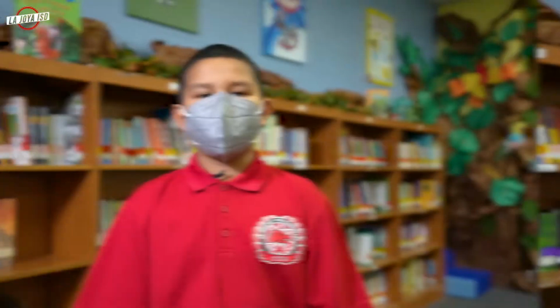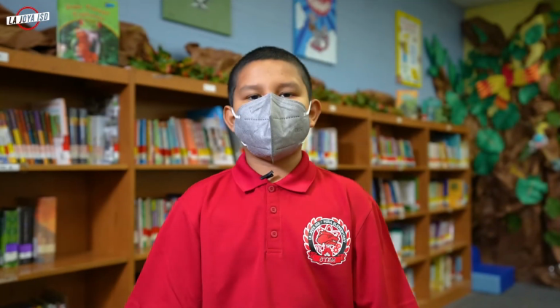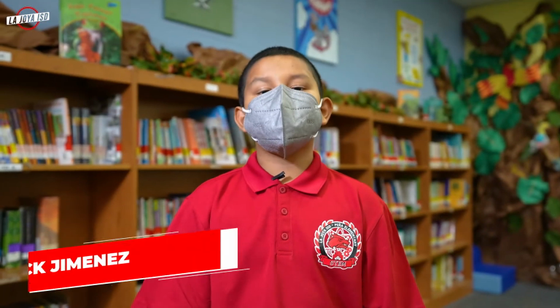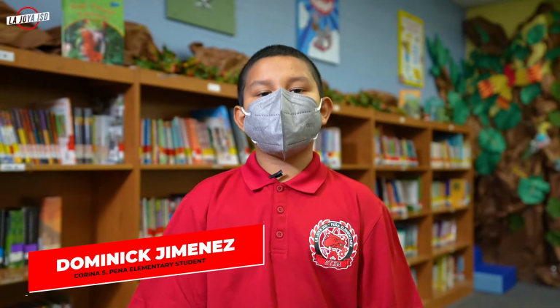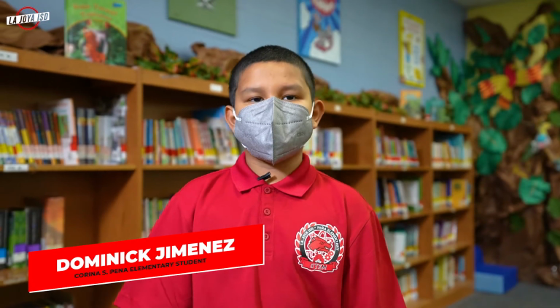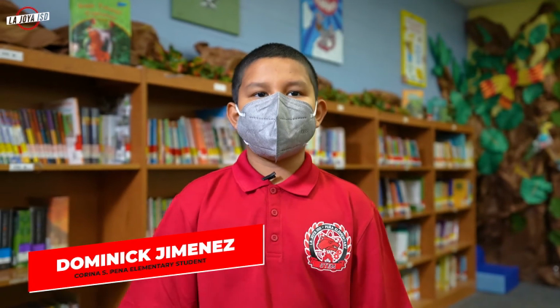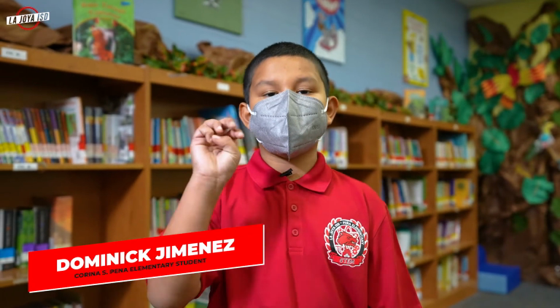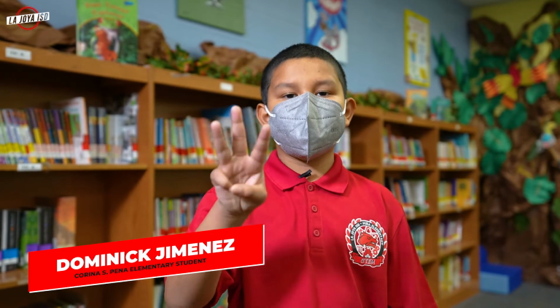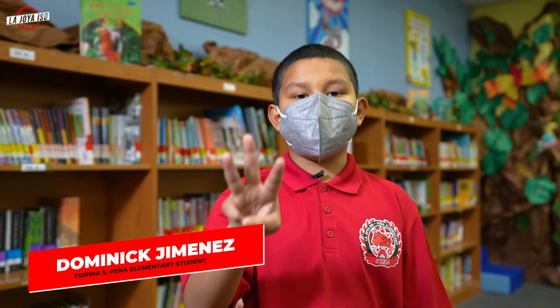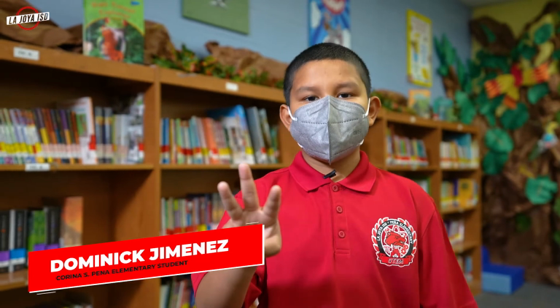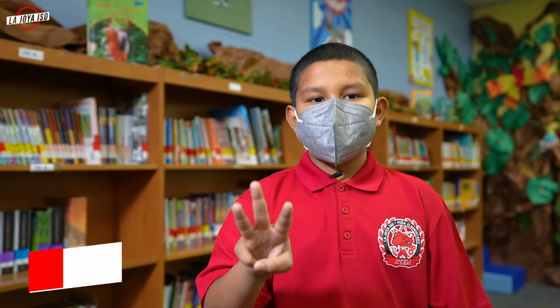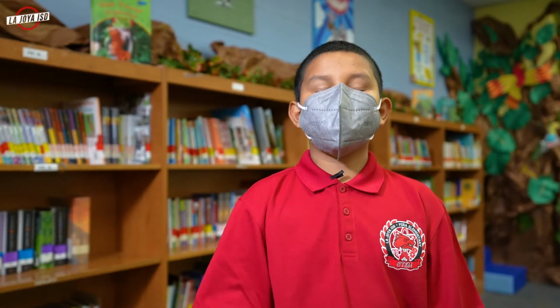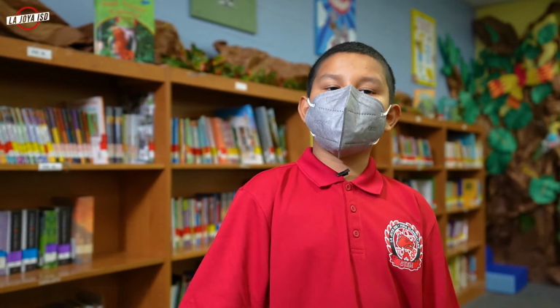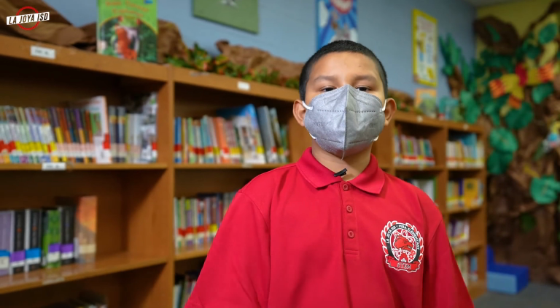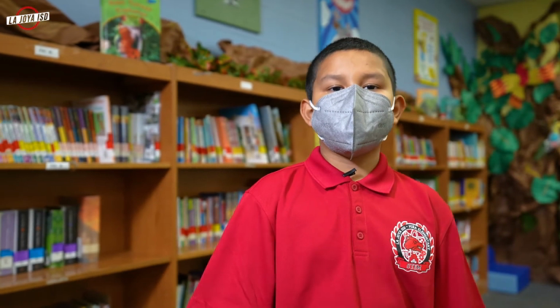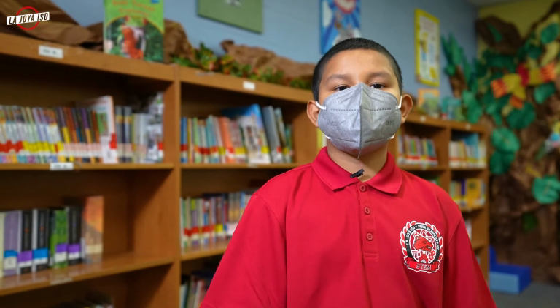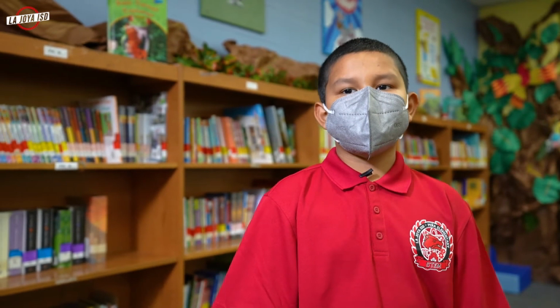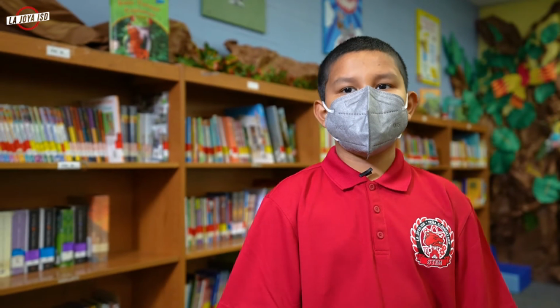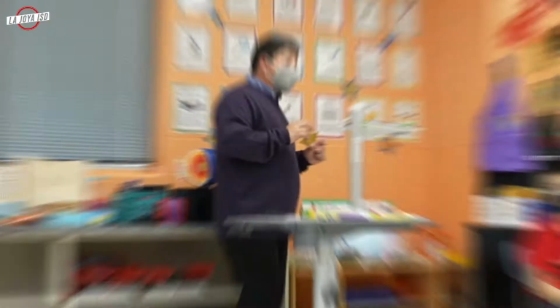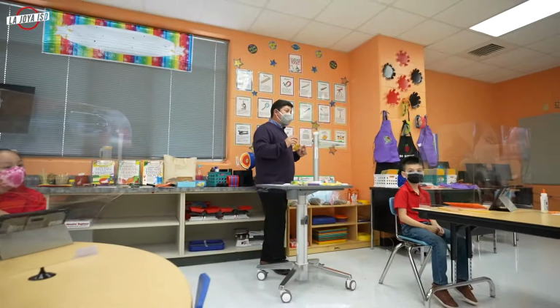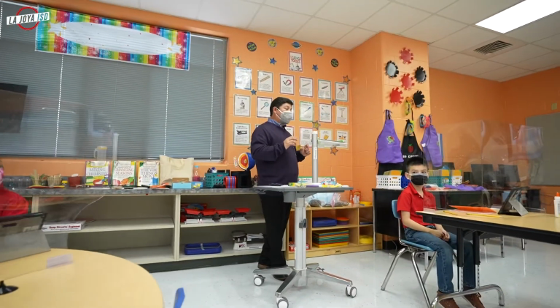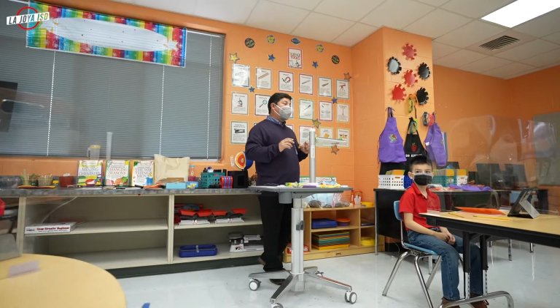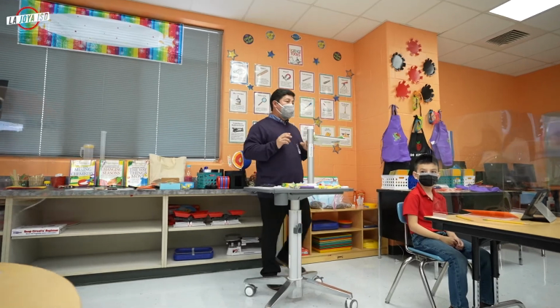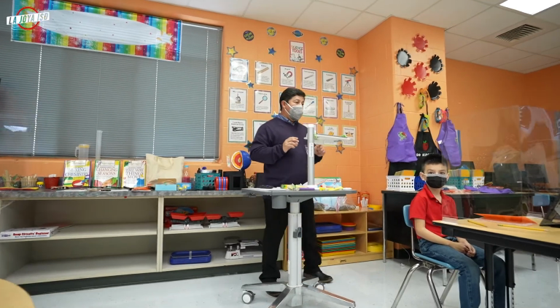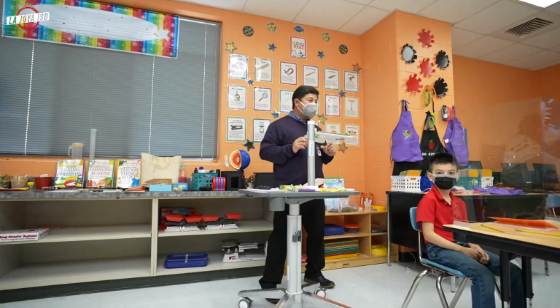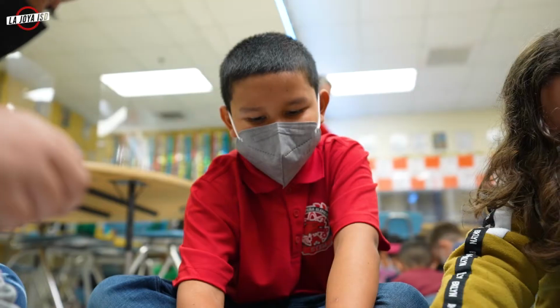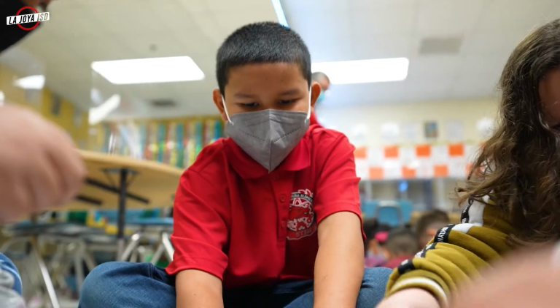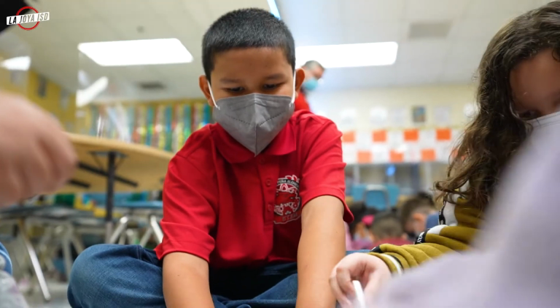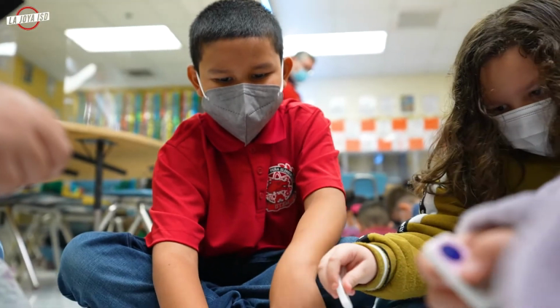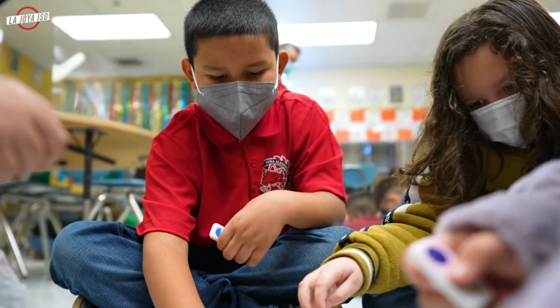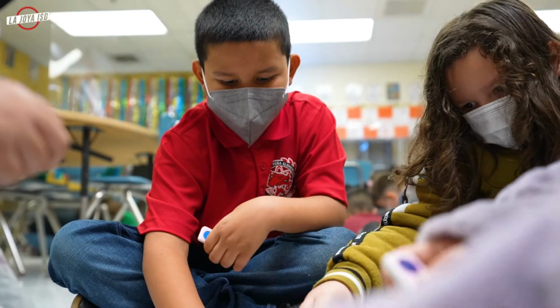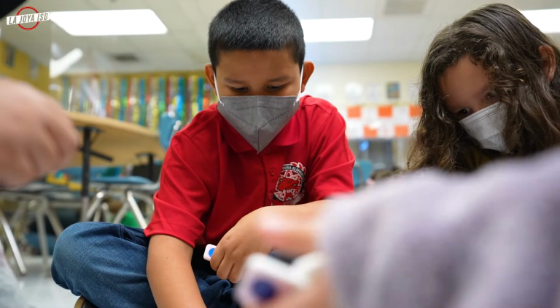Hello, my name is Dominique Jimenez and I am in third grade. As a student here participating in STEM activities, I learned from my teachers the importance of learning science, technology, engineering, and math.